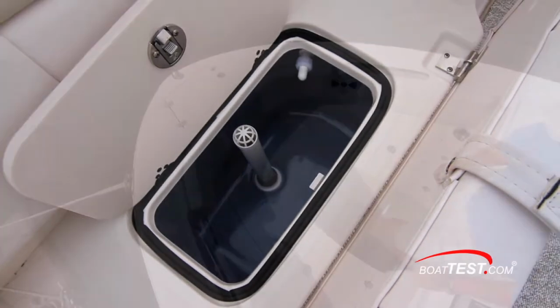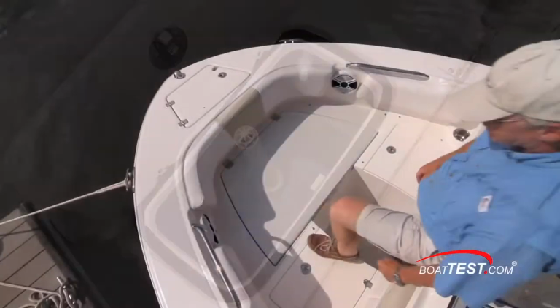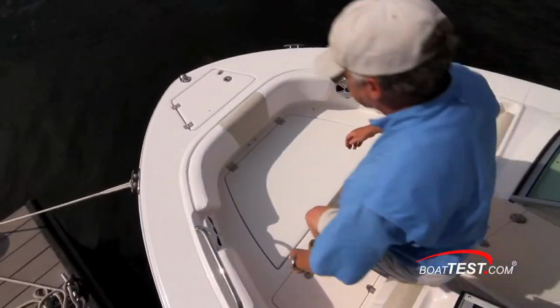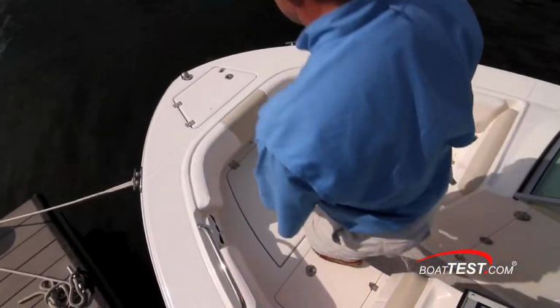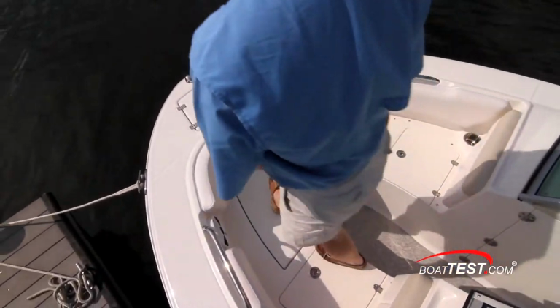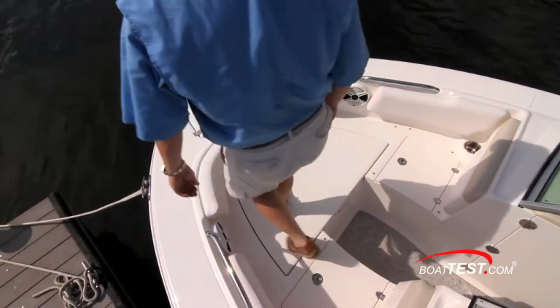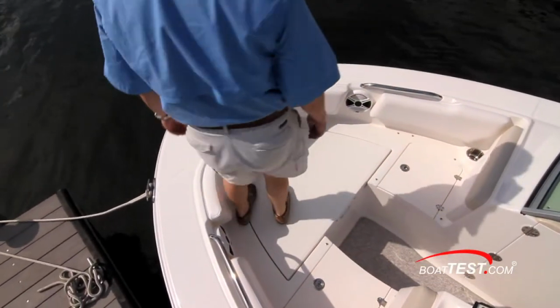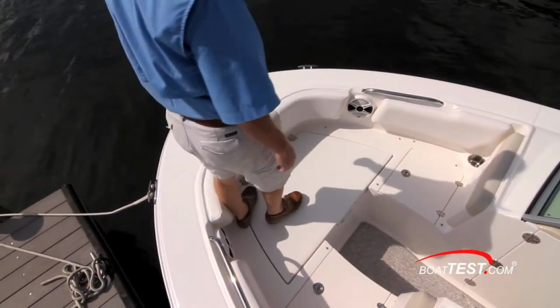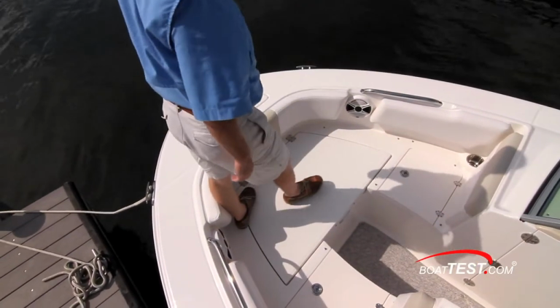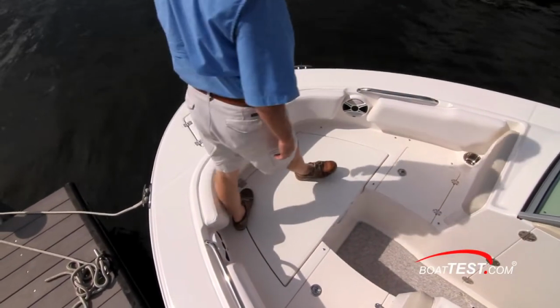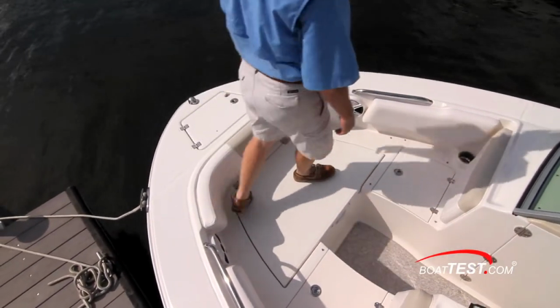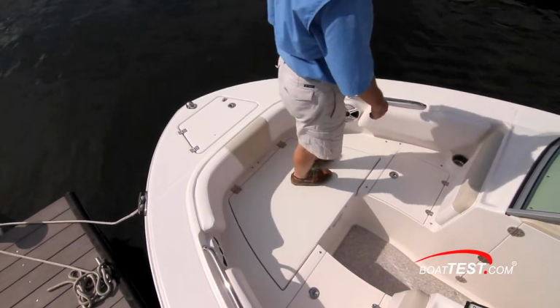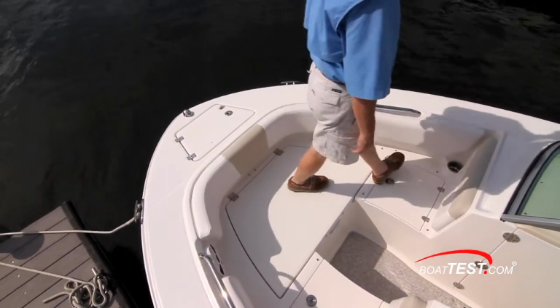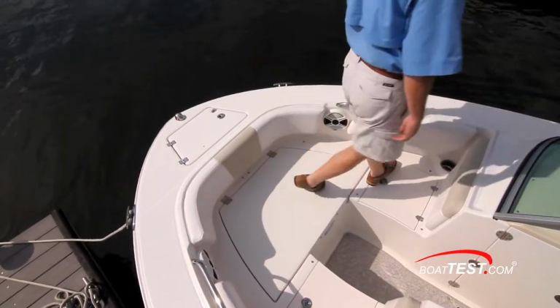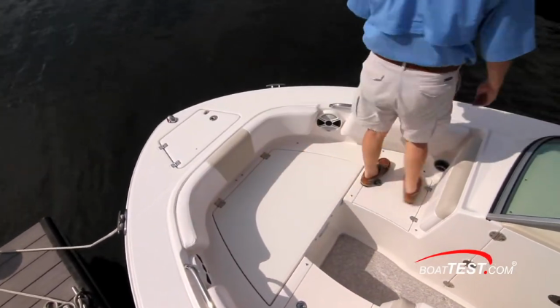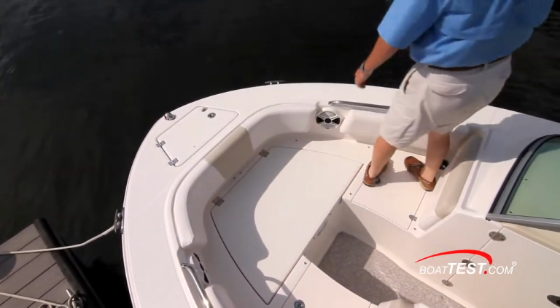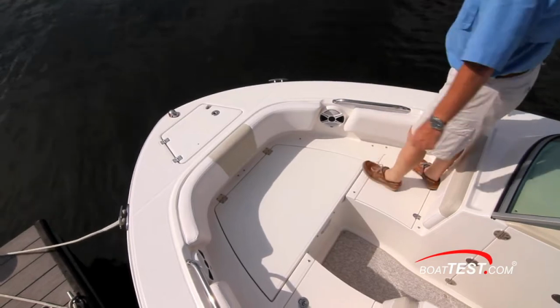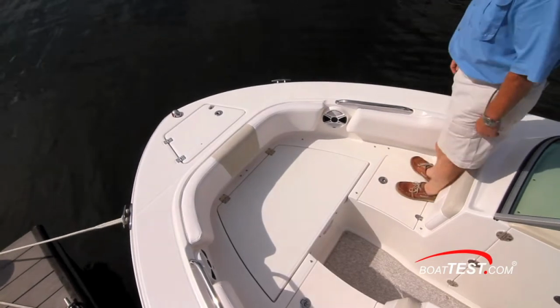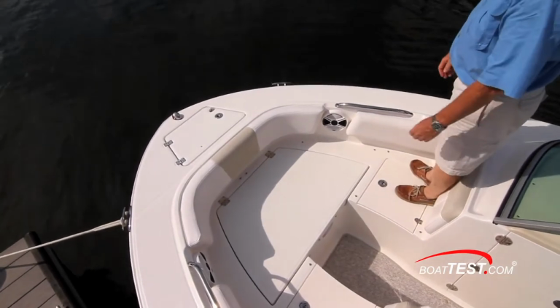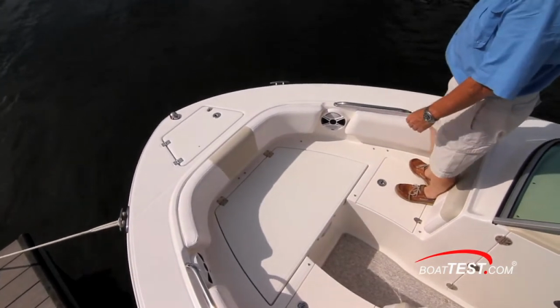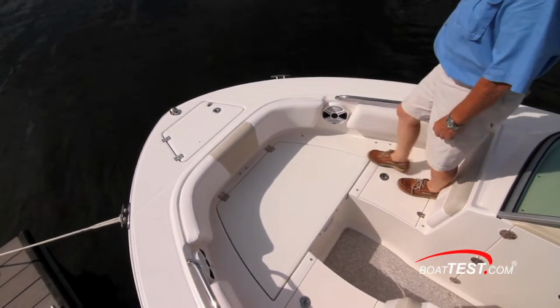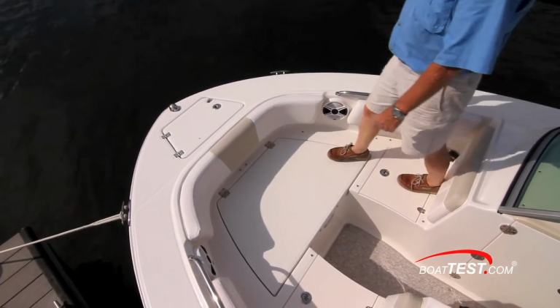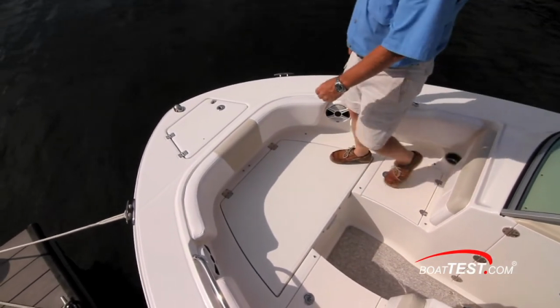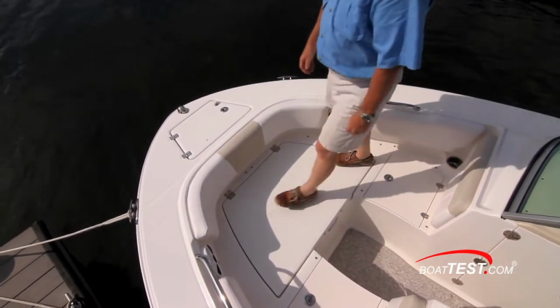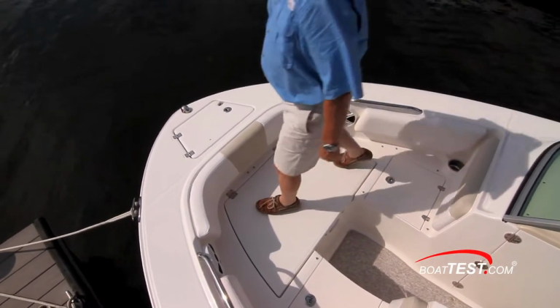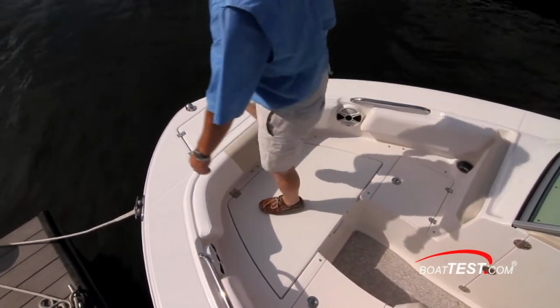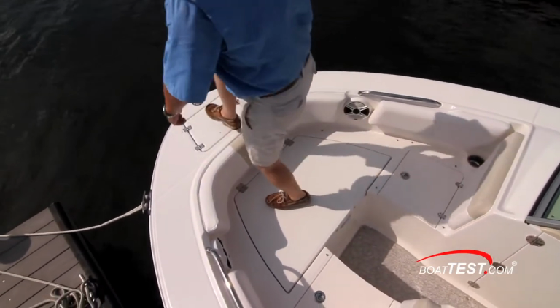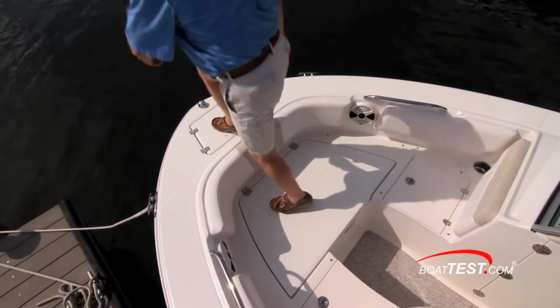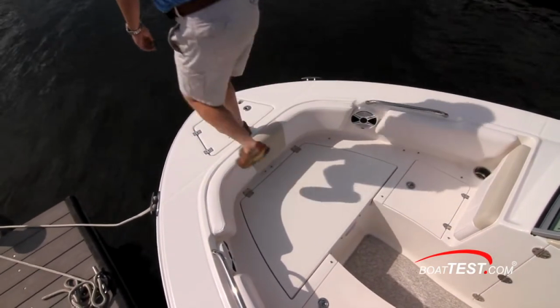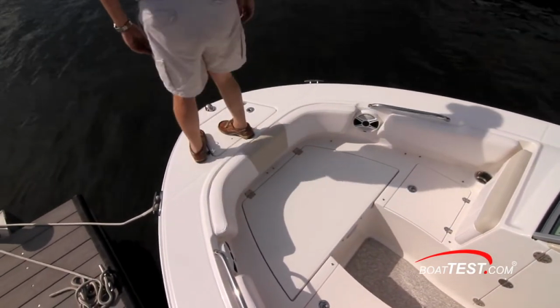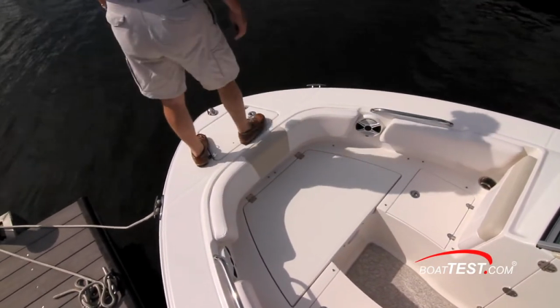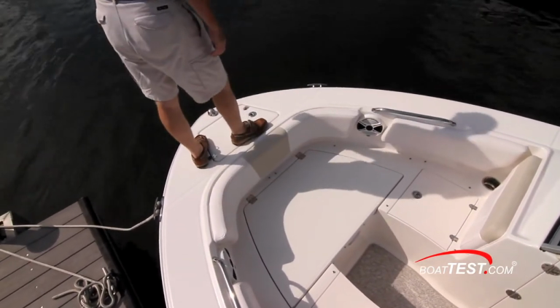With the bow cushions removed, the entire foredeck becomes a wraparound casting platform with storage underneath the seats. The entire deck is fully fiberglass lined for easy hose-down cleanups.